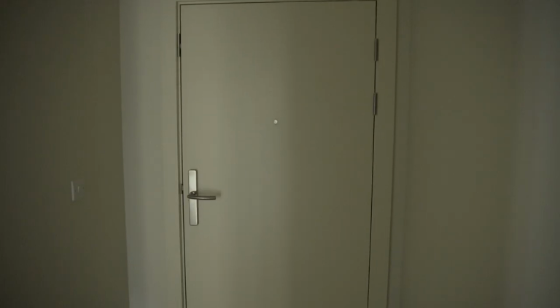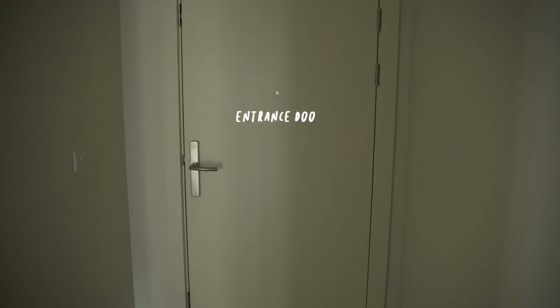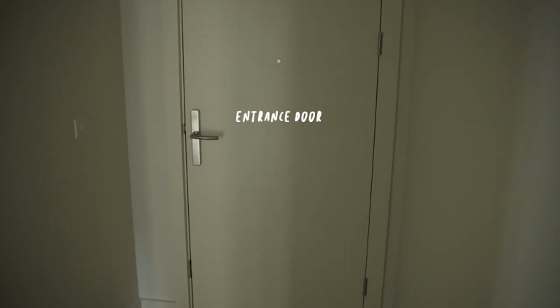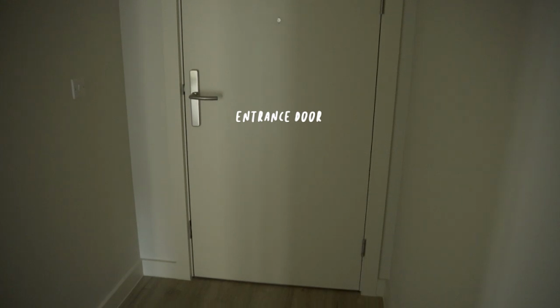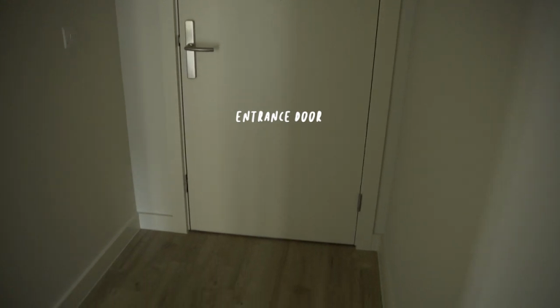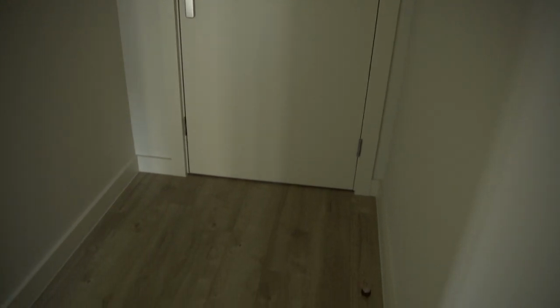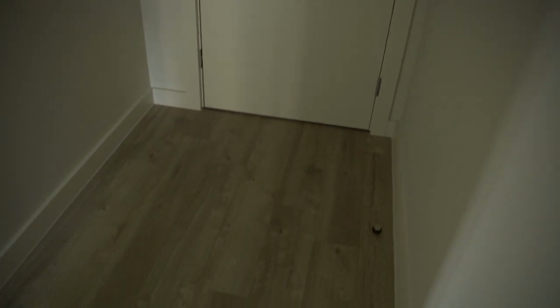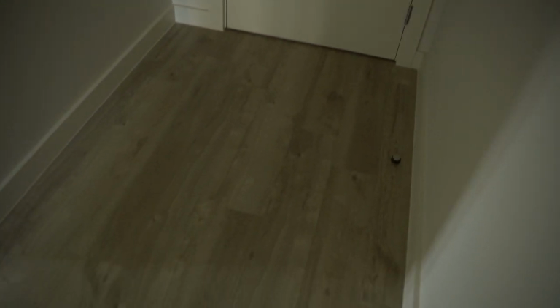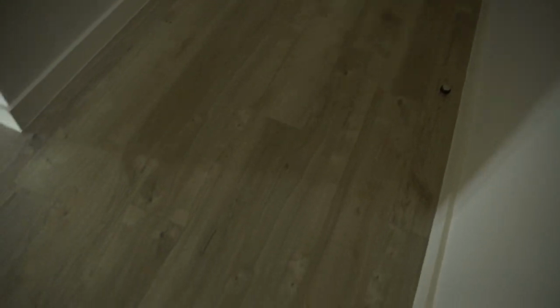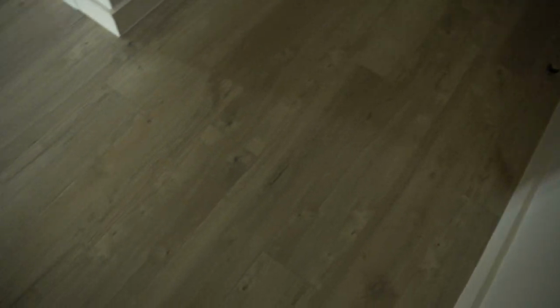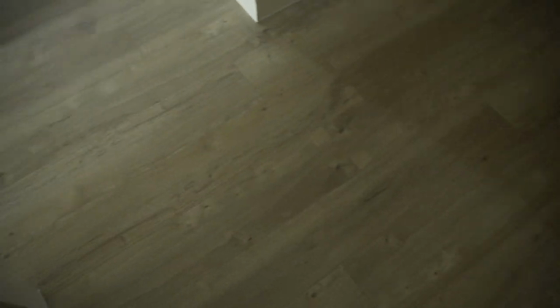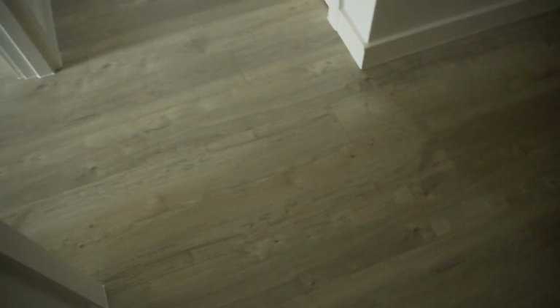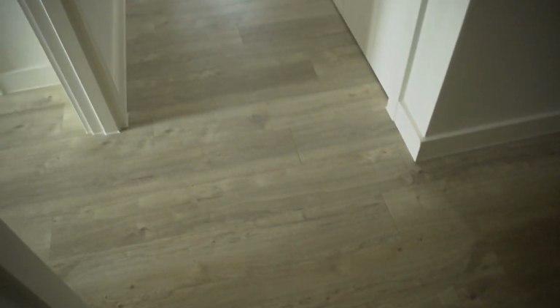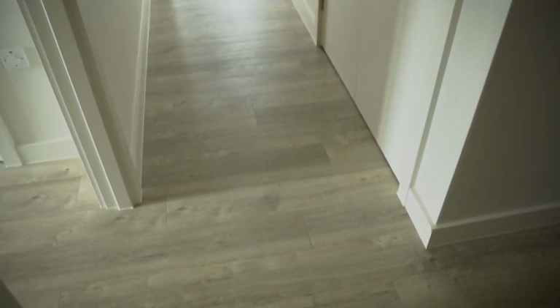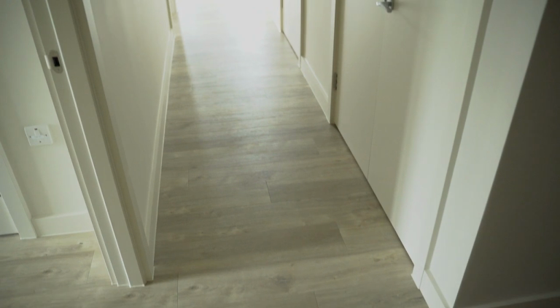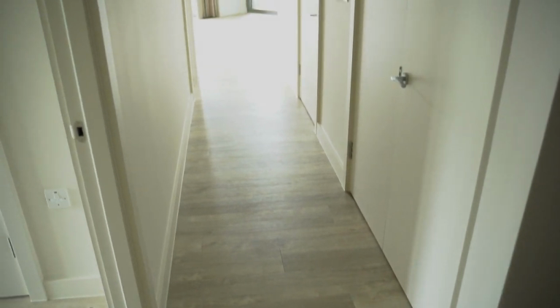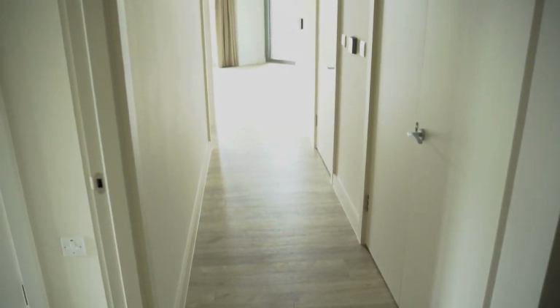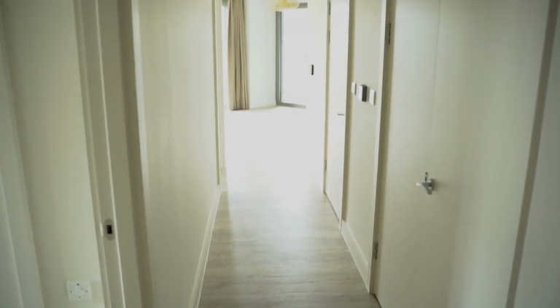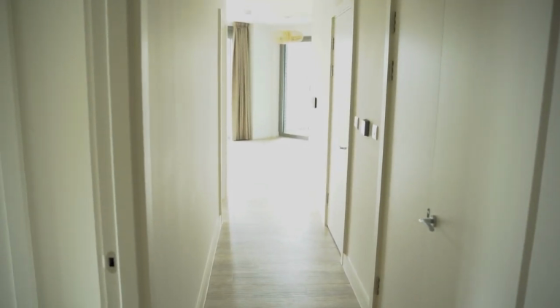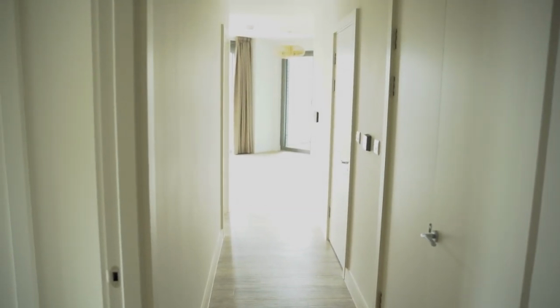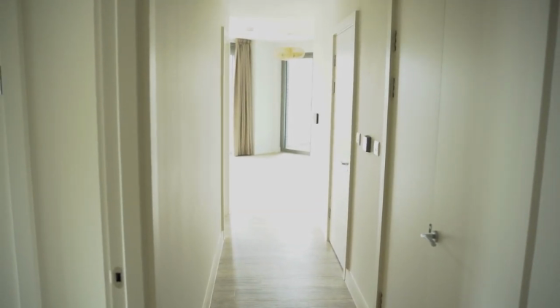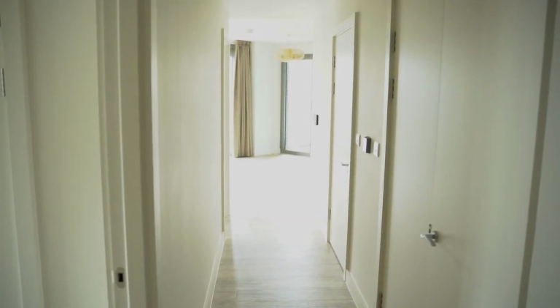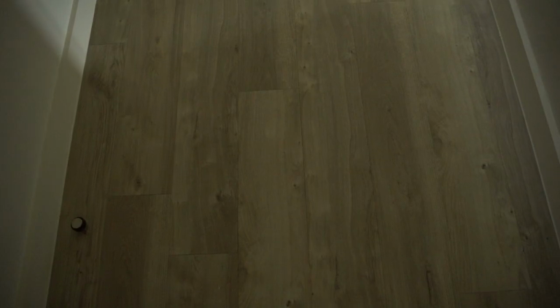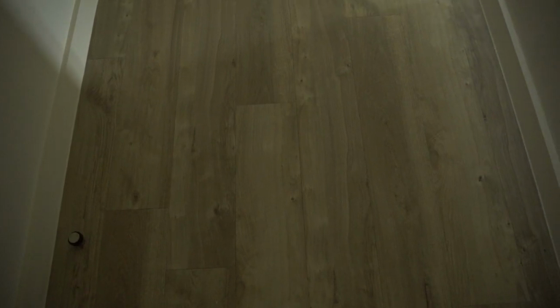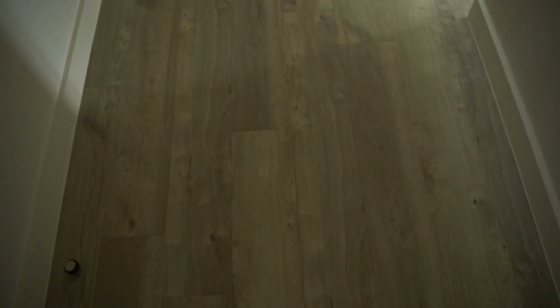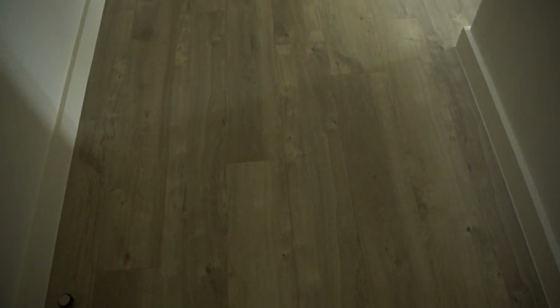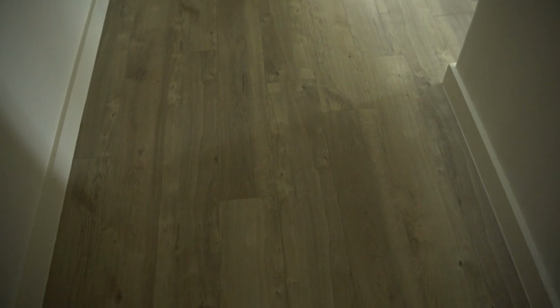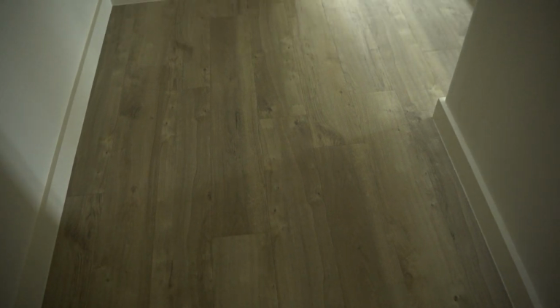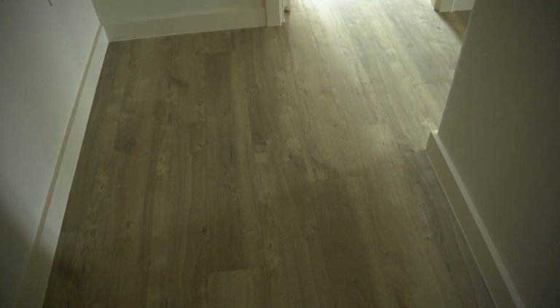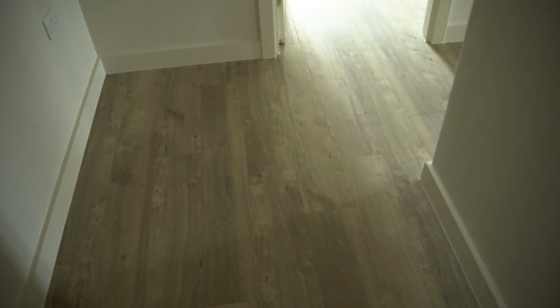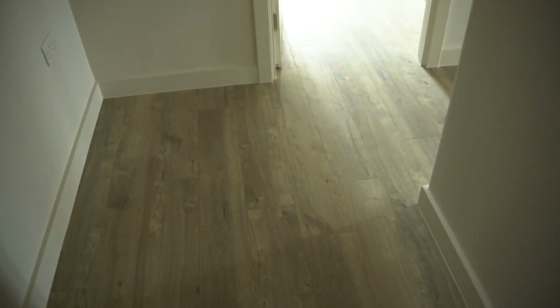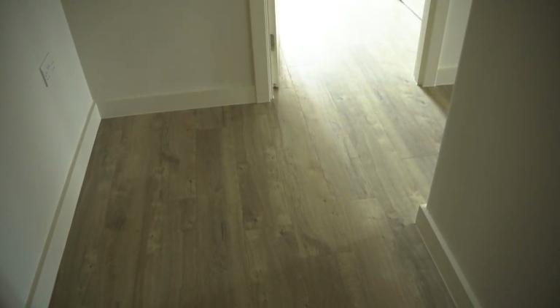As you walk into the apartment you can see the hallway that turns and leads to all the other rooms as well as the living and kitchen at the end. I'm gonna have to figure out a way to make this entry space functional but not take too much space and also look nice.